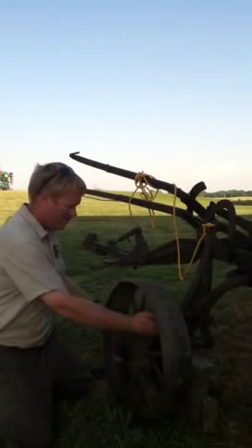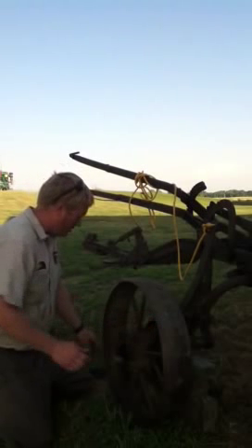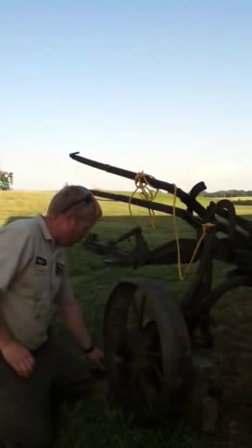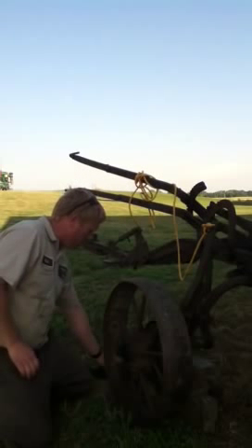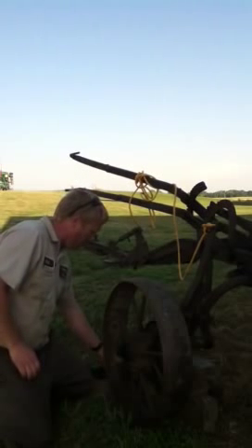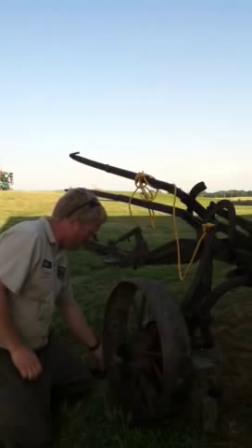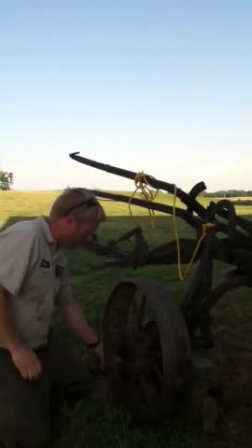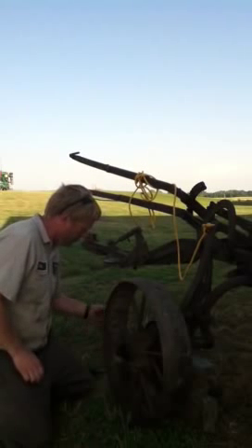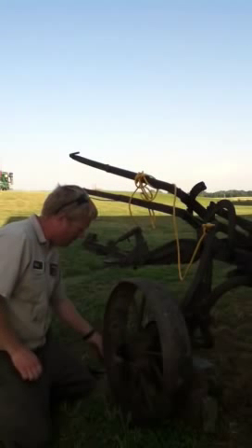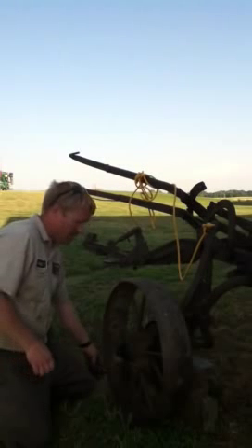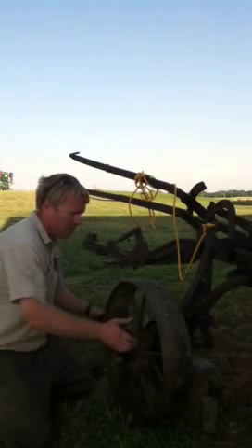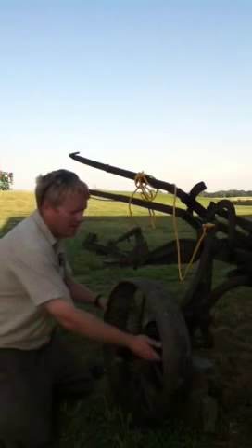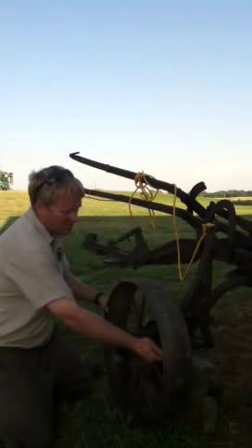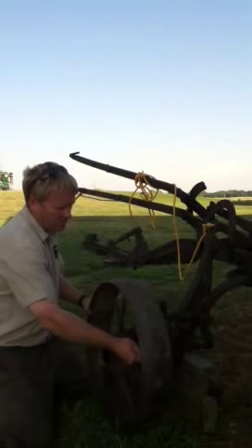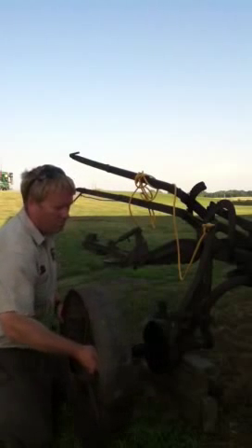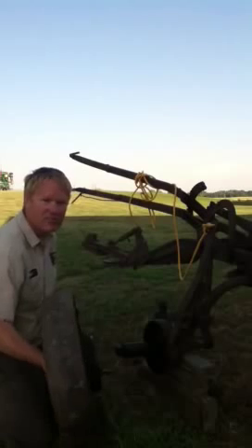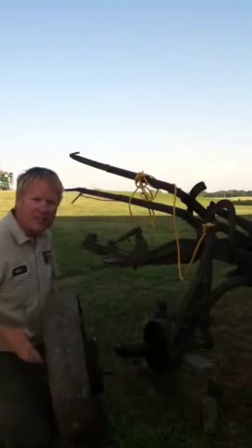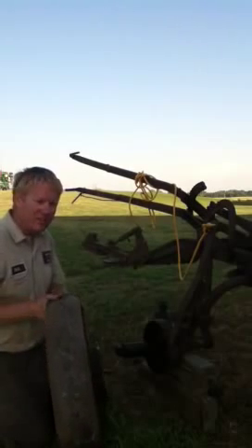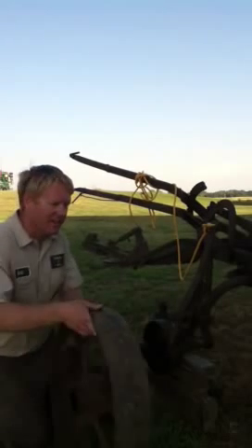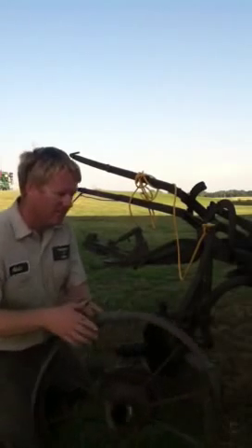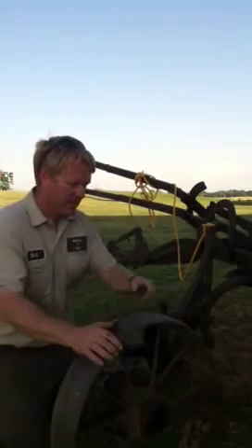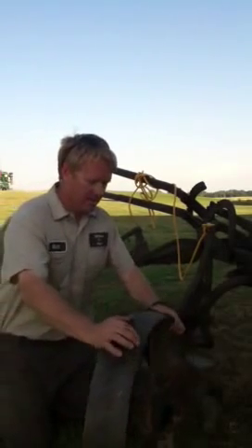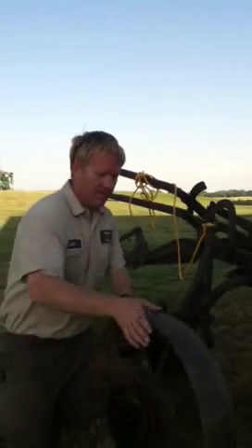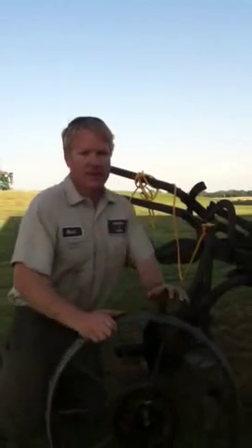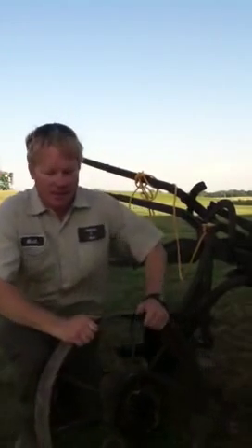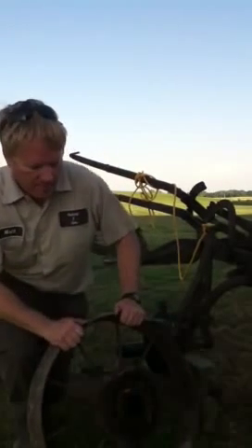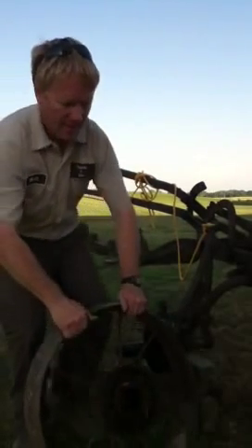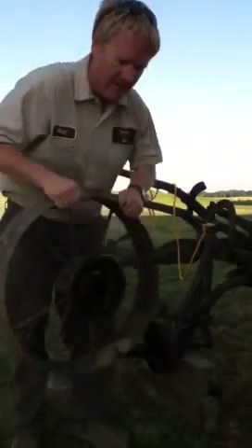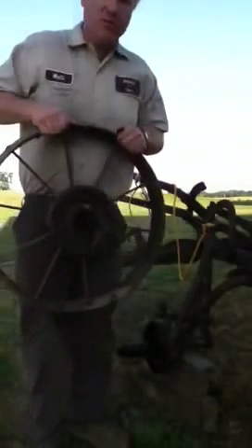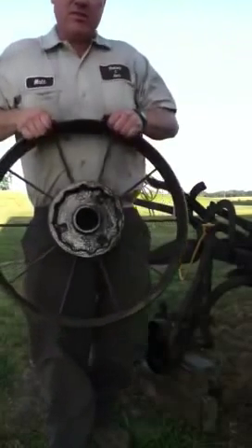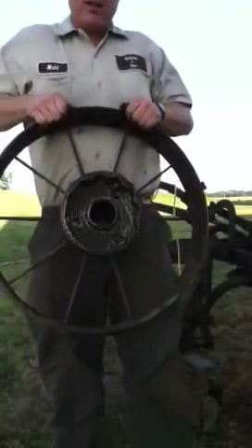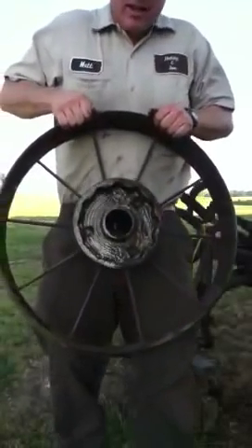Take those washers off. Pin out. The wheel slides off easily. That's what it looks like inside.